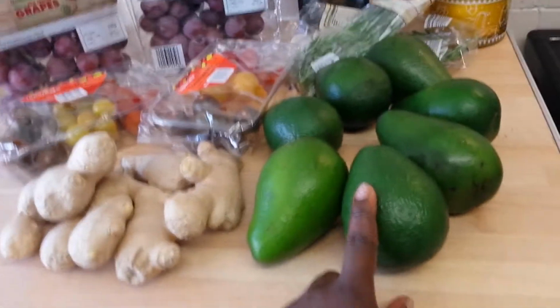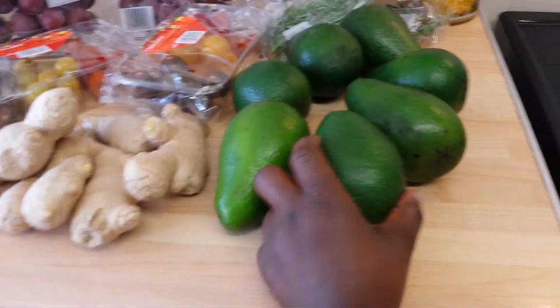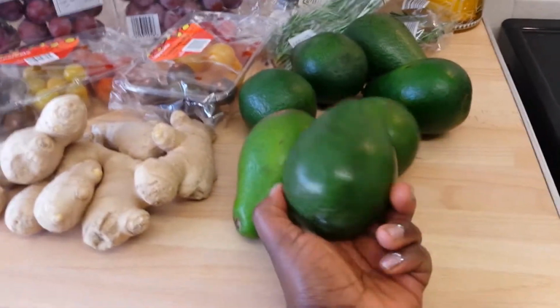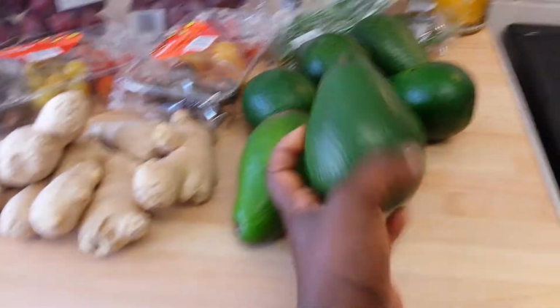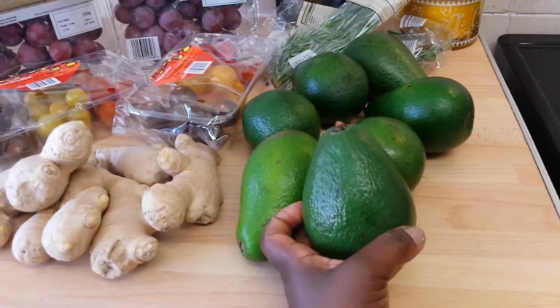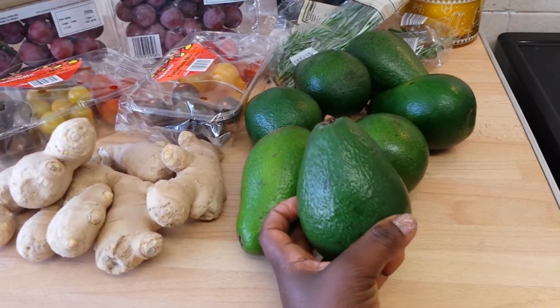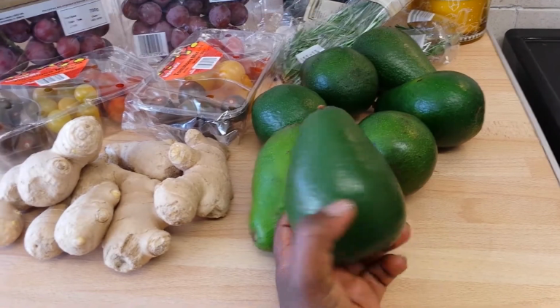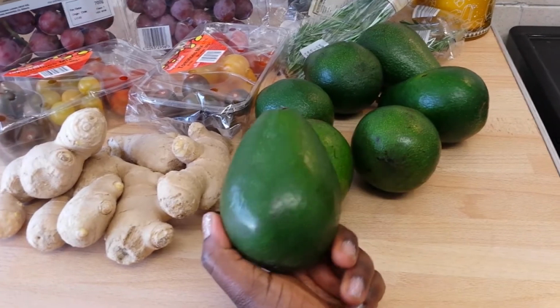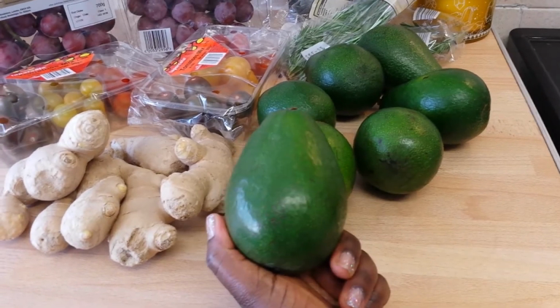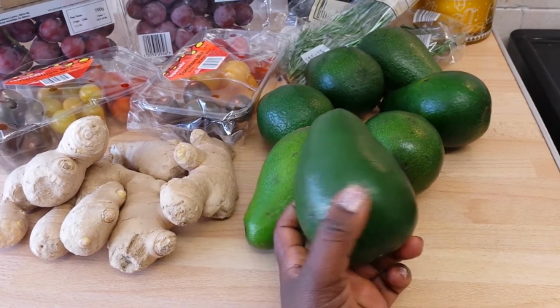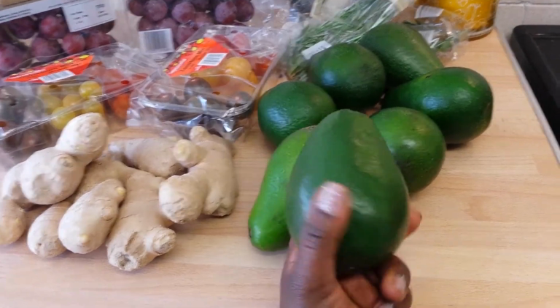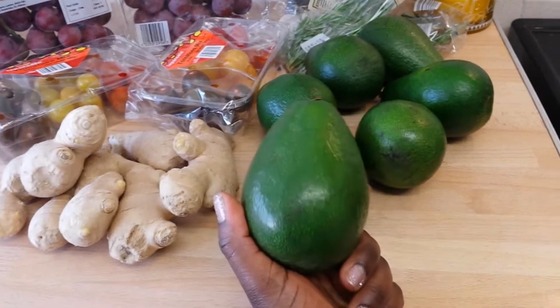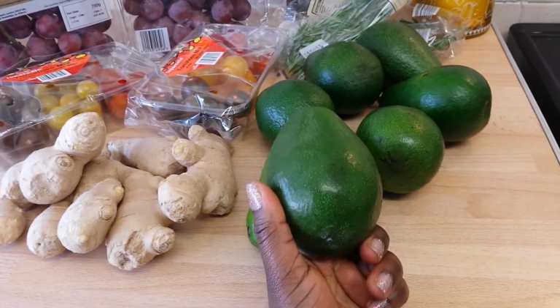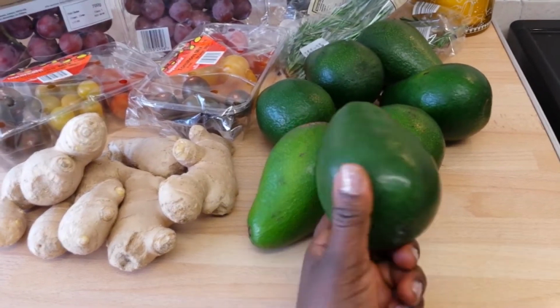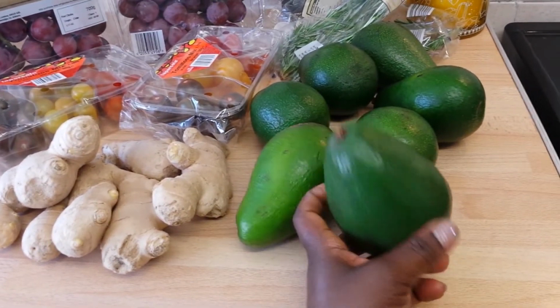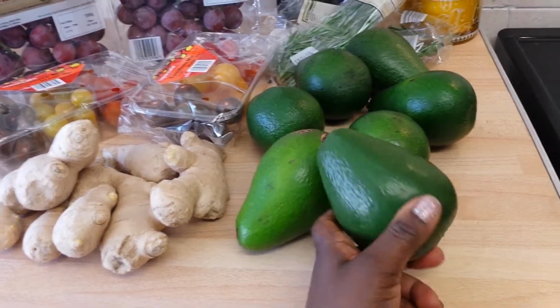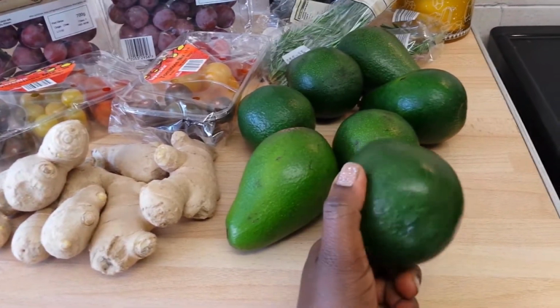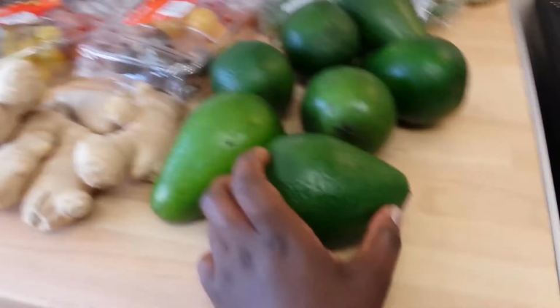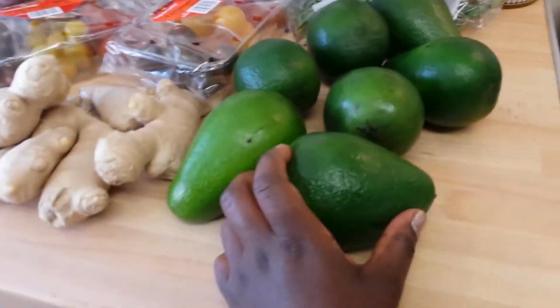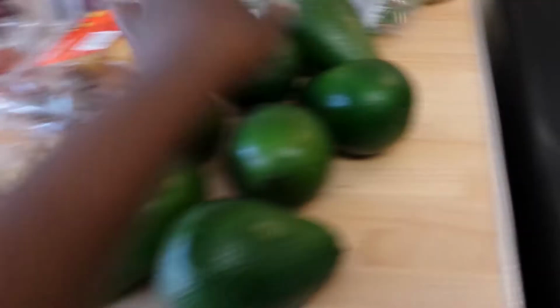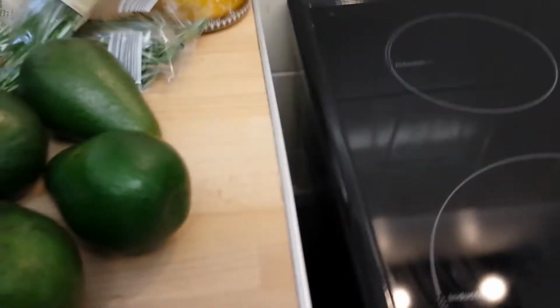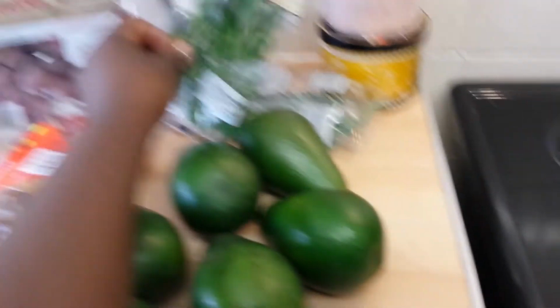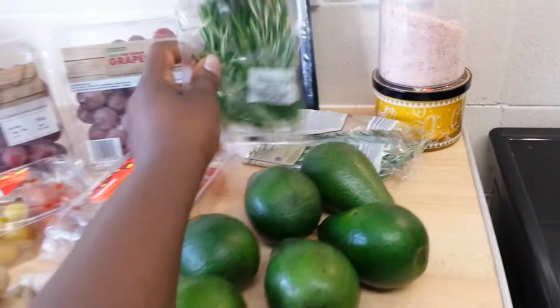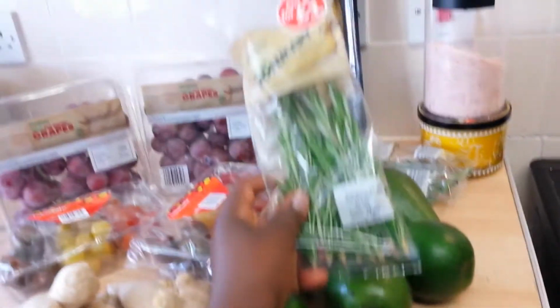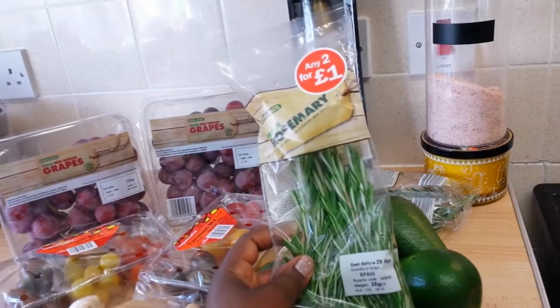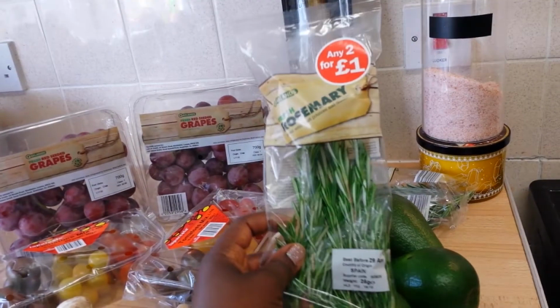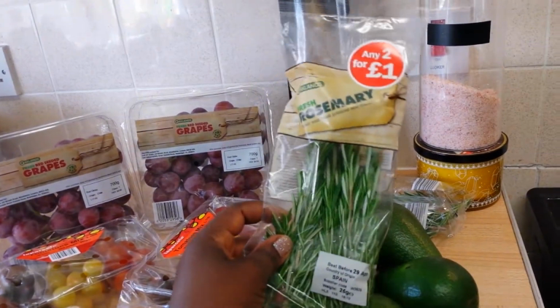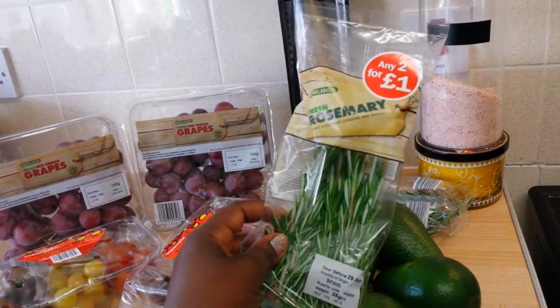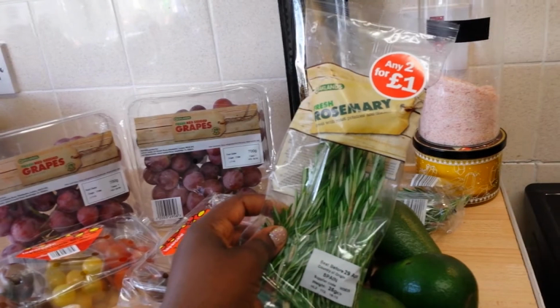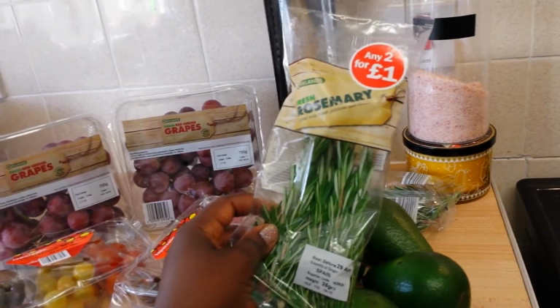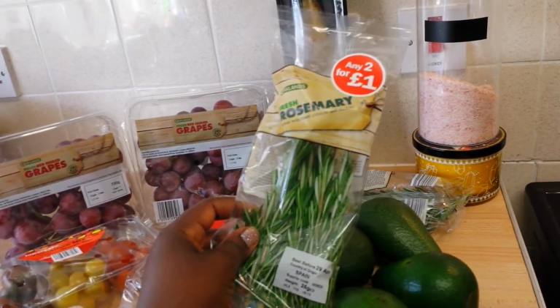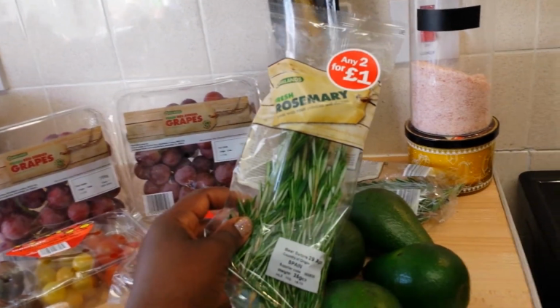This is avocados. I love avocado — I'm married and I have three kids and we all love avocados. The next thing I'm going to show you is rosemary. I got two of these for a pound.